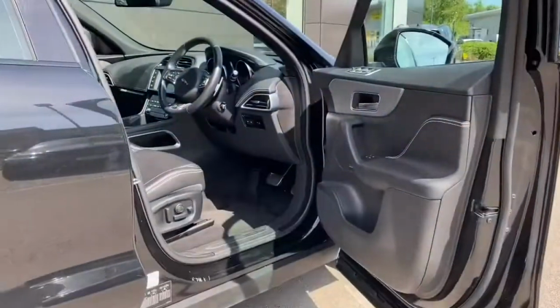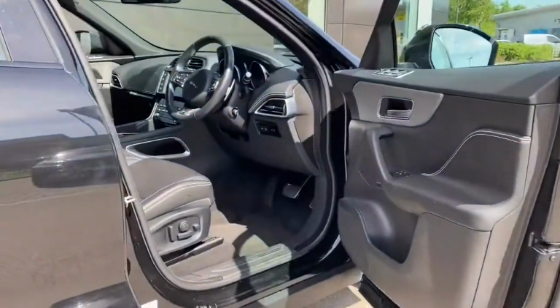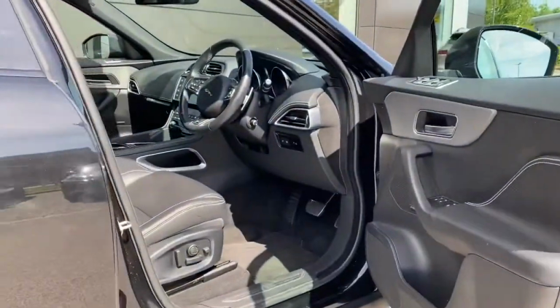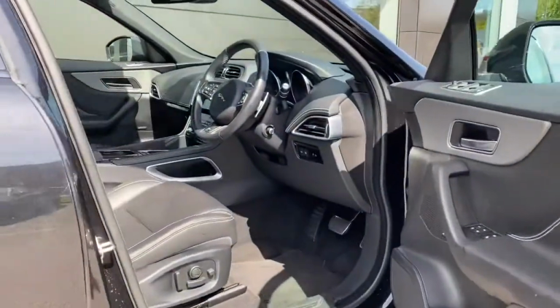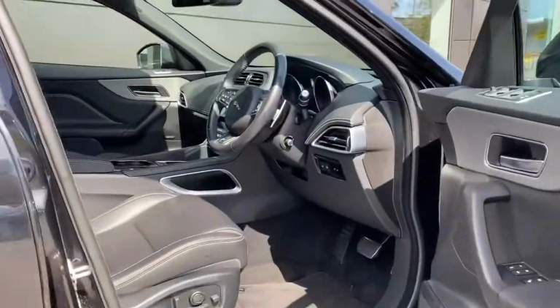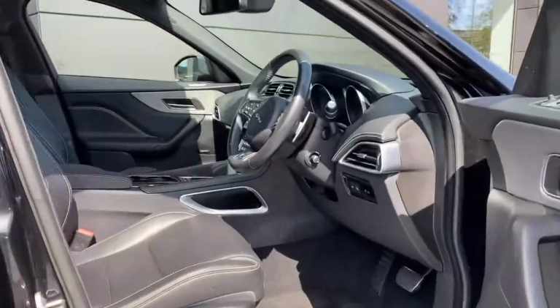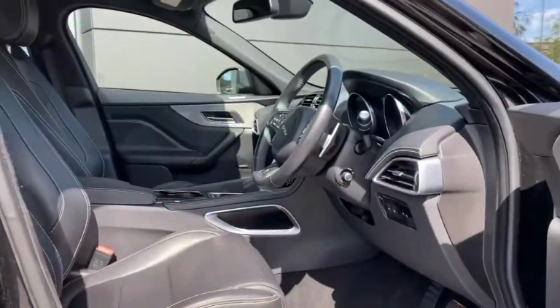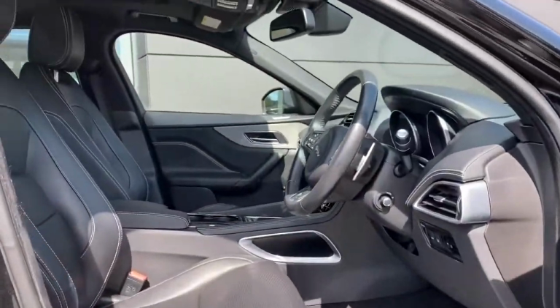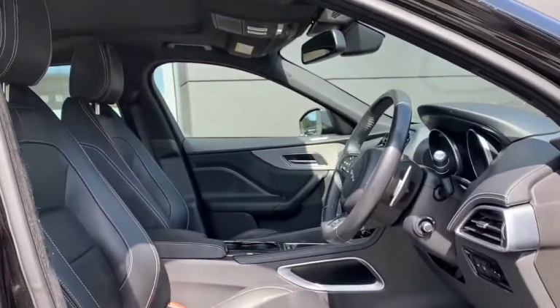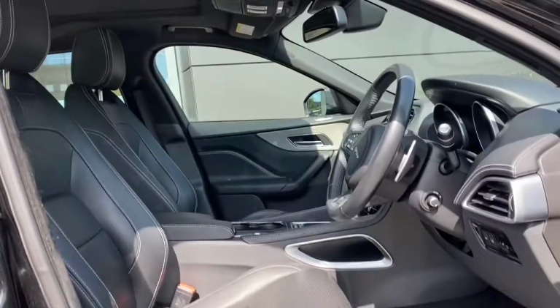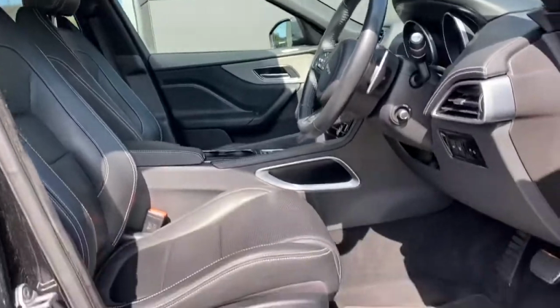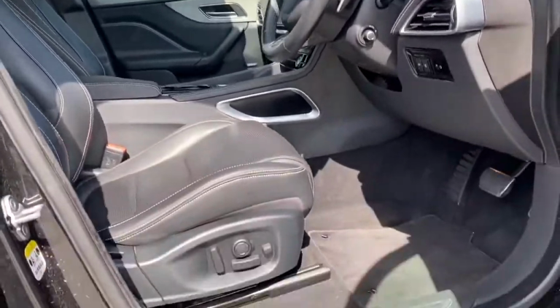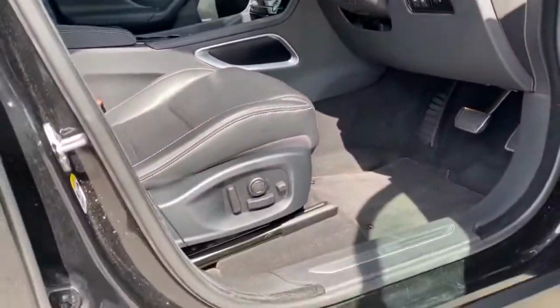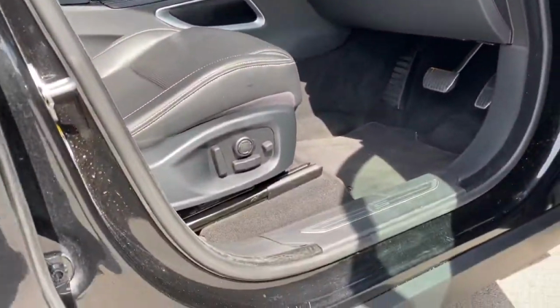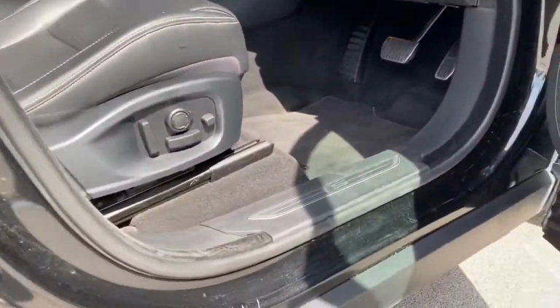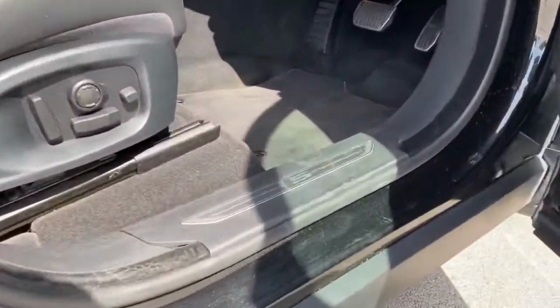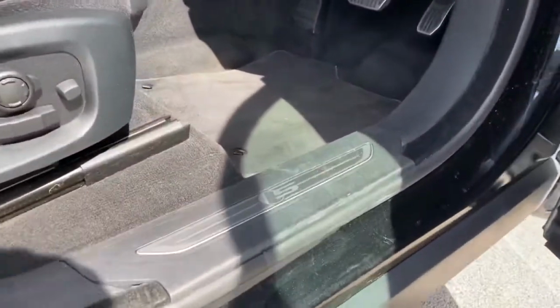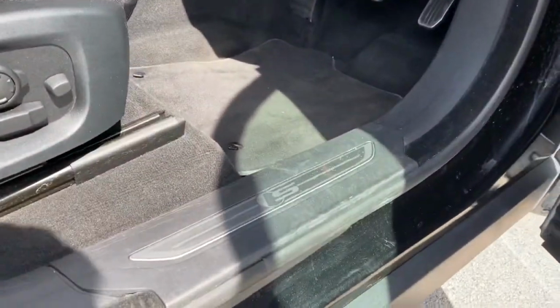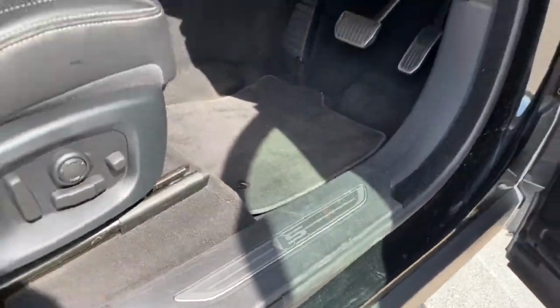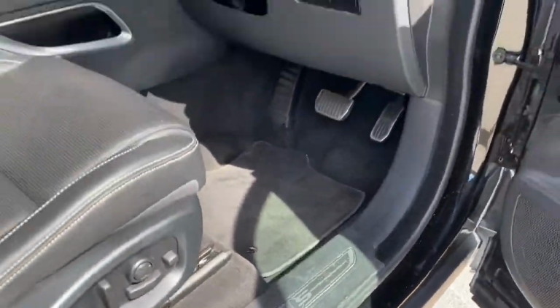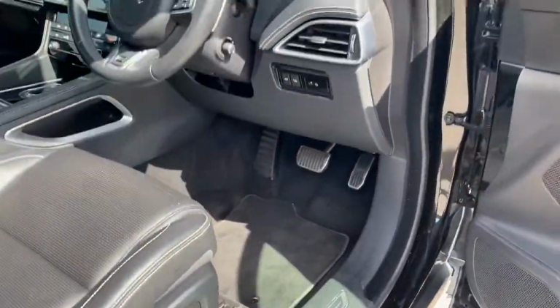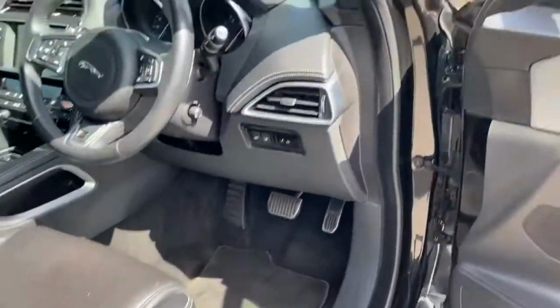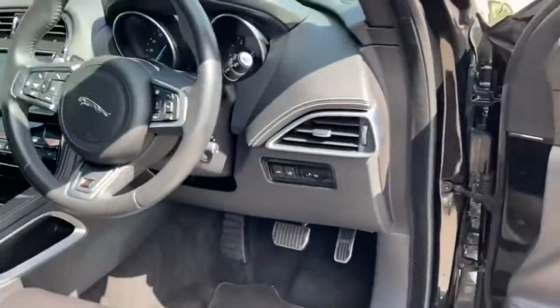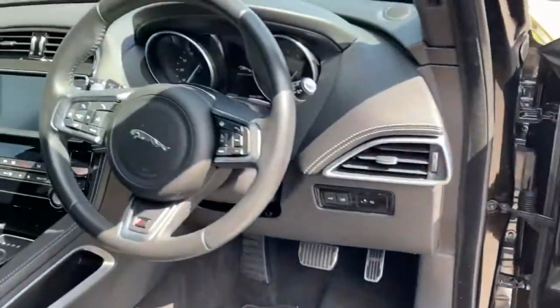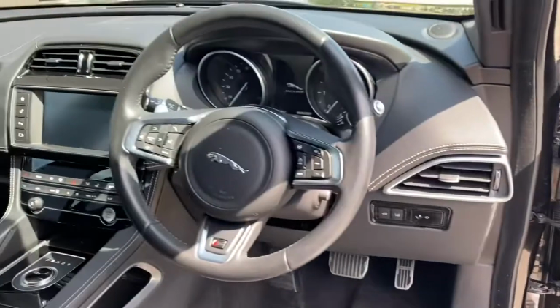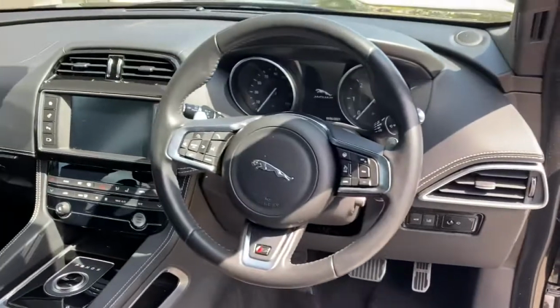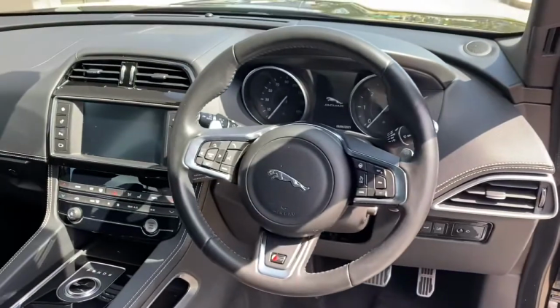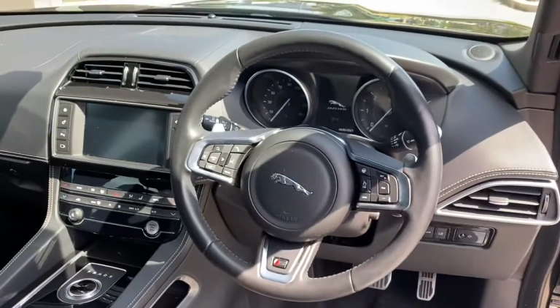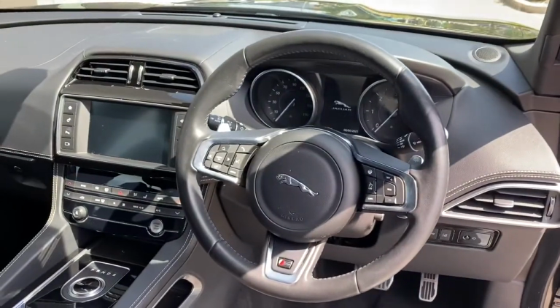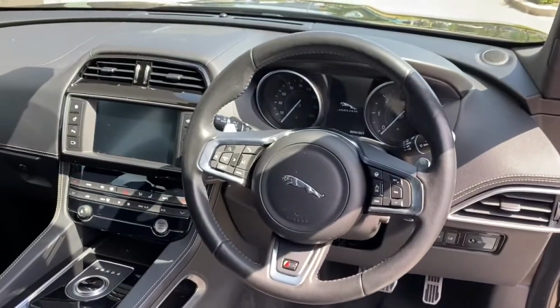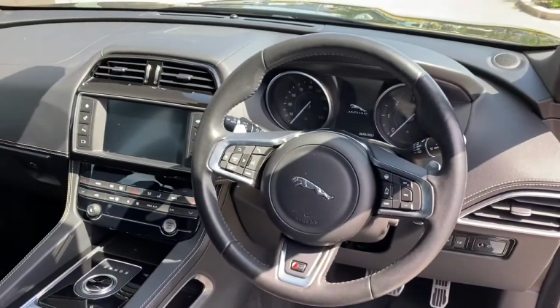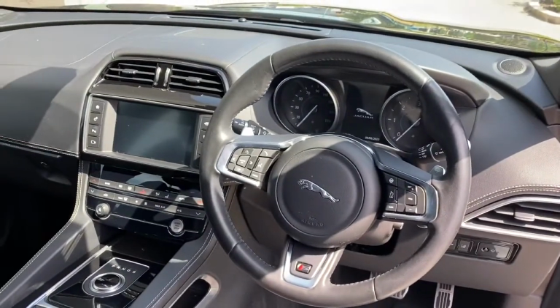Jumping inside now, you're presented with the gorgeous ebony leather interior, where metal tread plates greet you upon arrival, along with an S-branded multifunctional leather steering wheel and semi-digital instrument cluster.